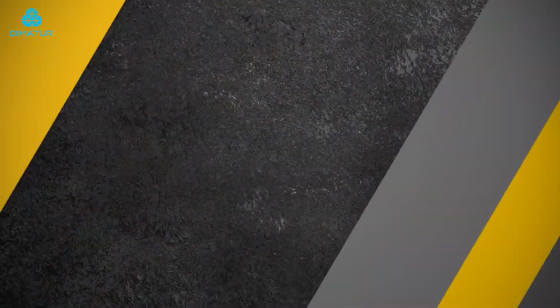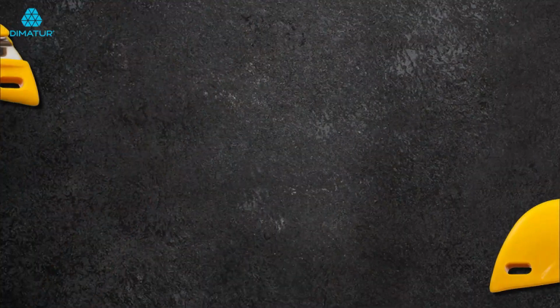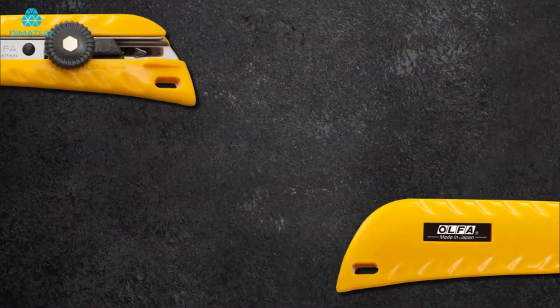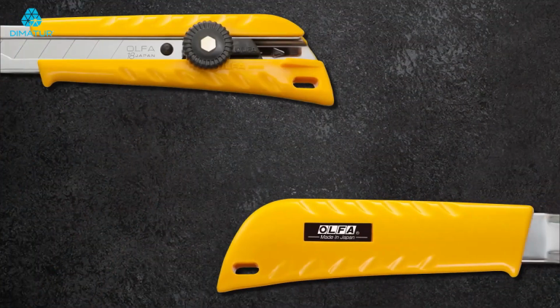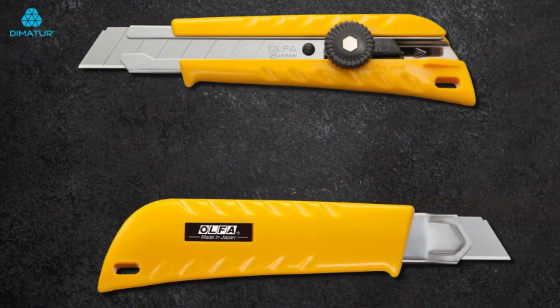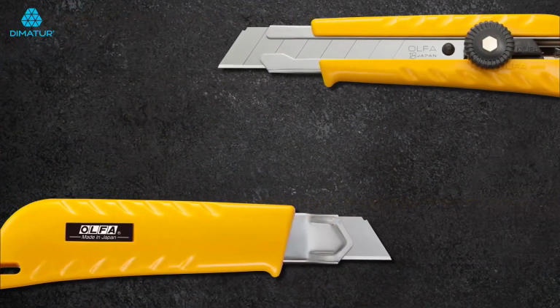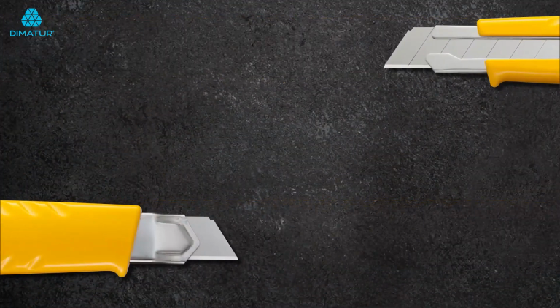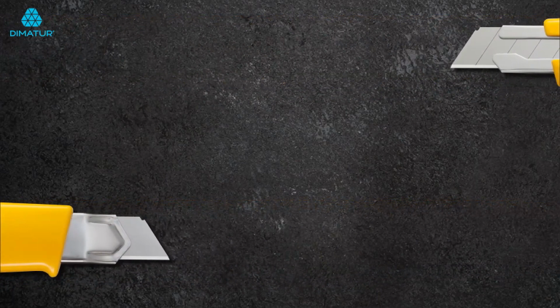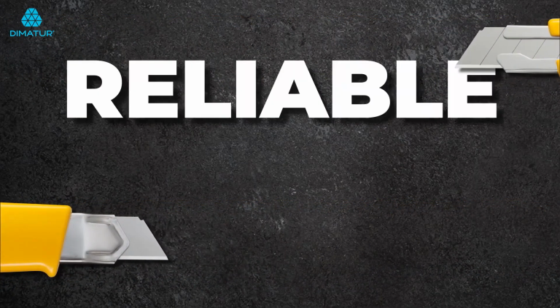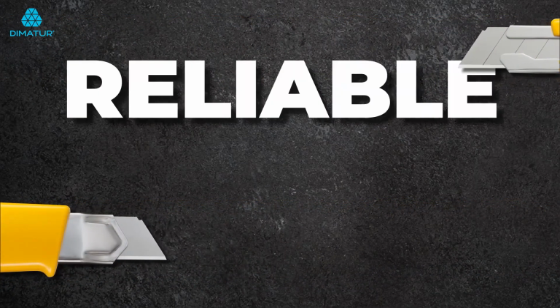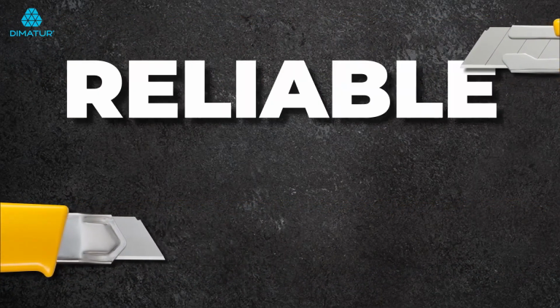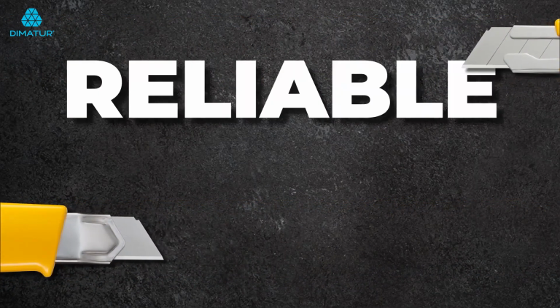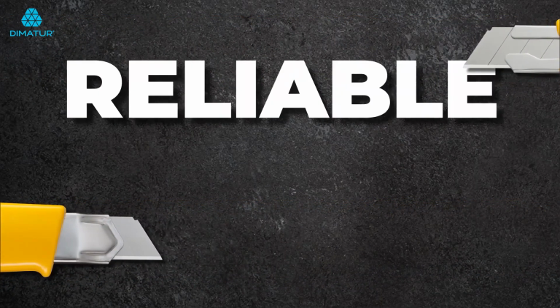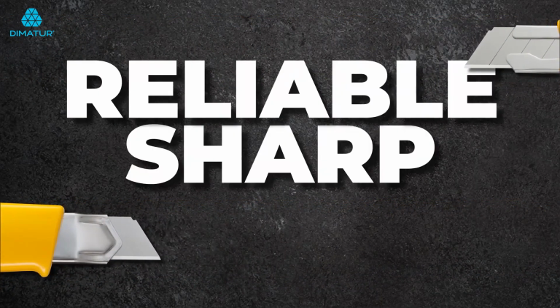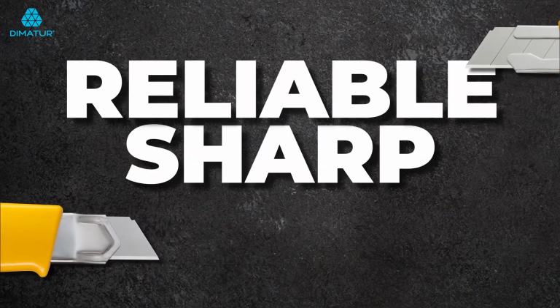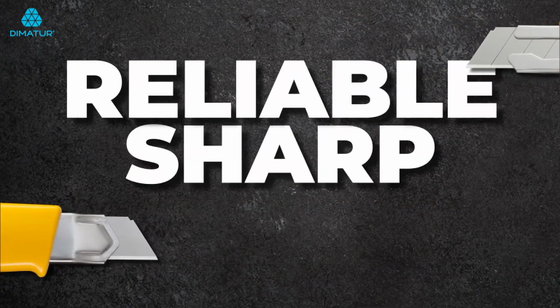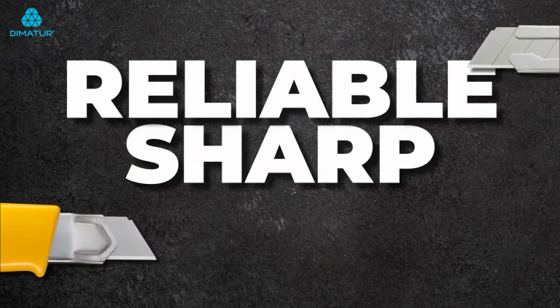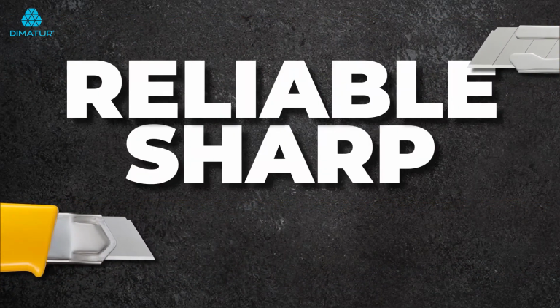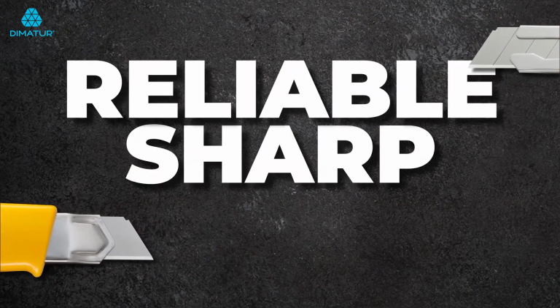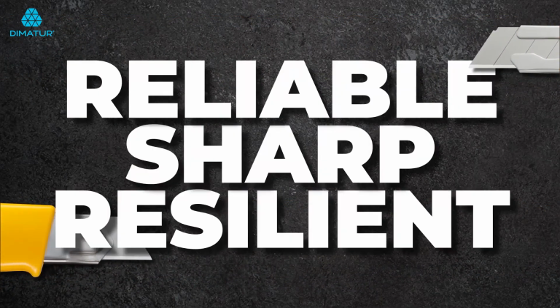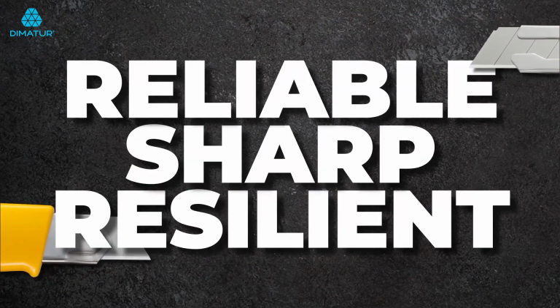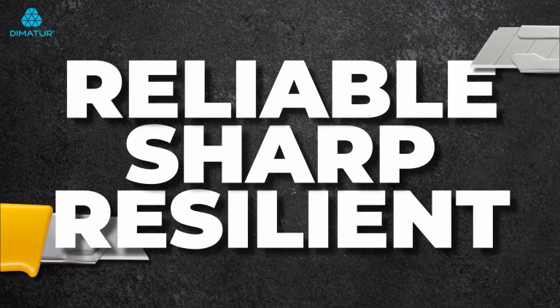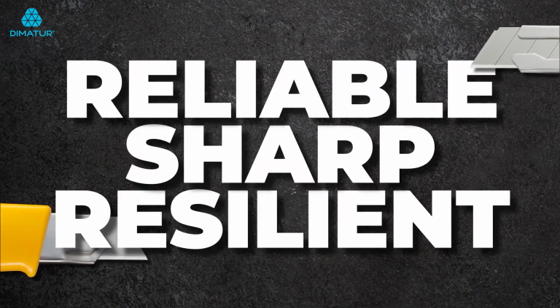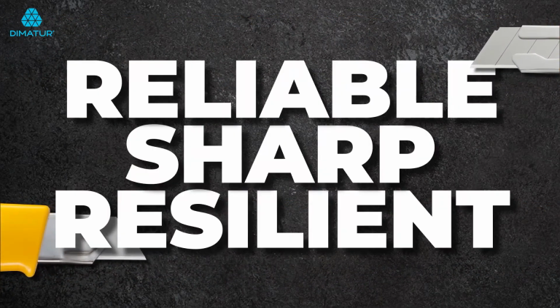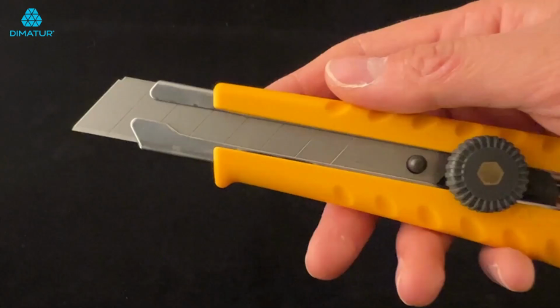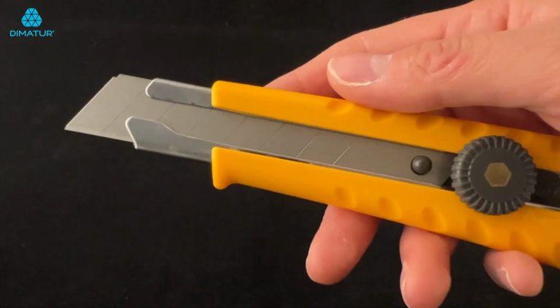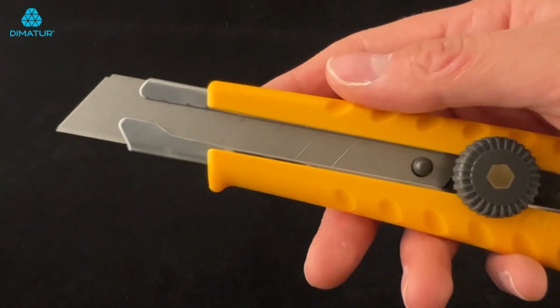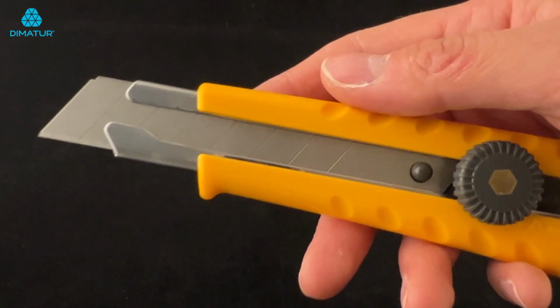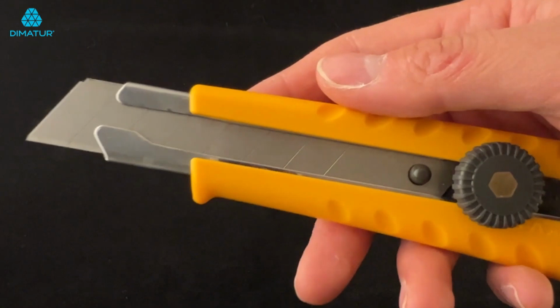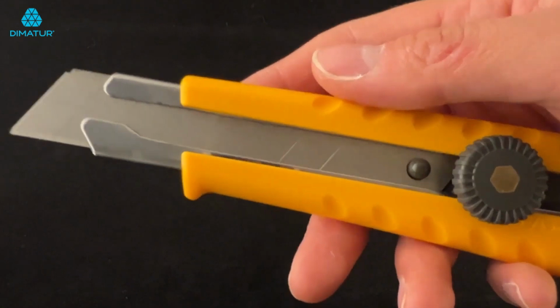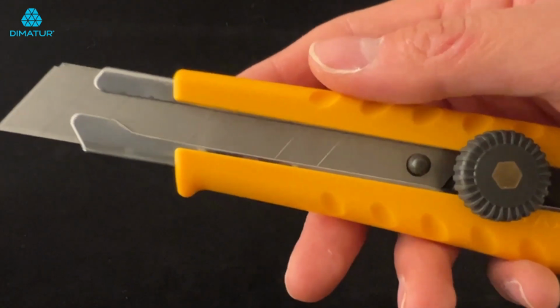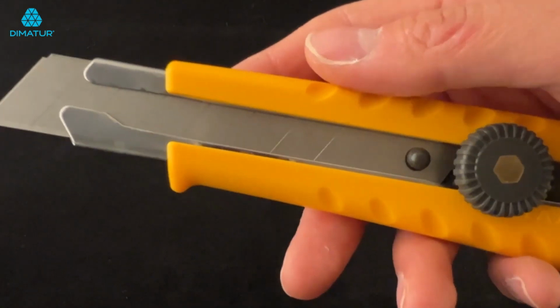The Olfa L1 is reliable, sharp, resilient and built tough for every trade.